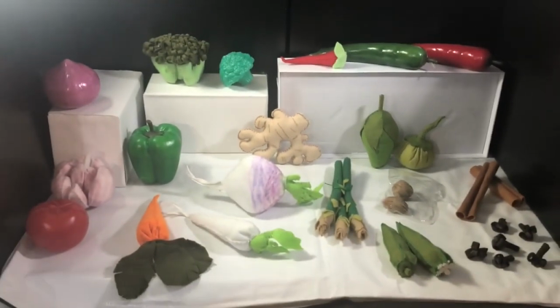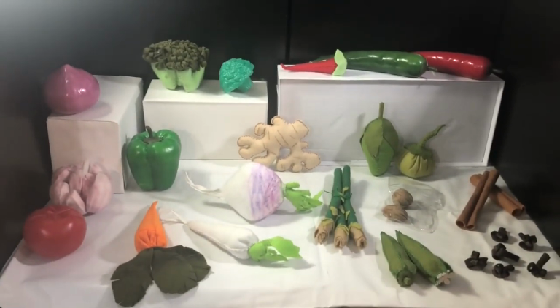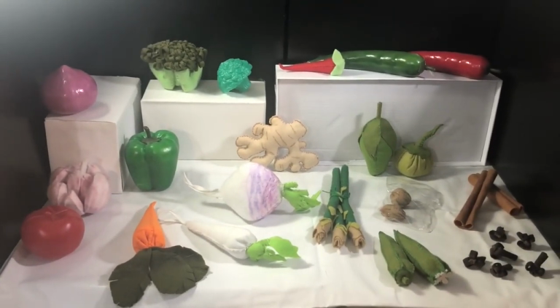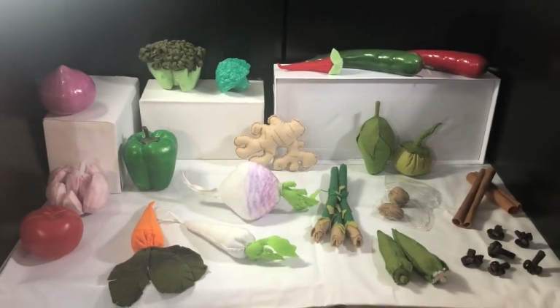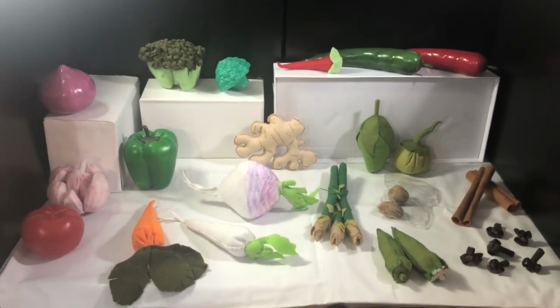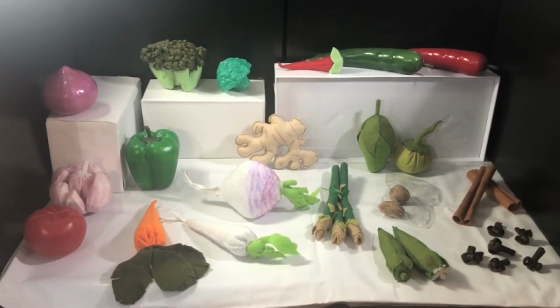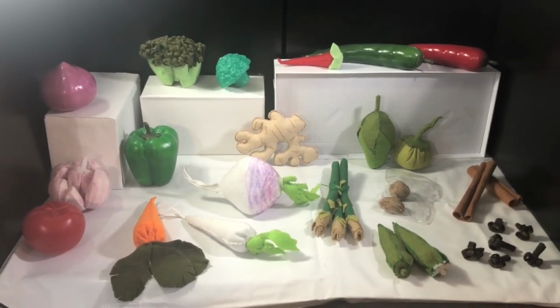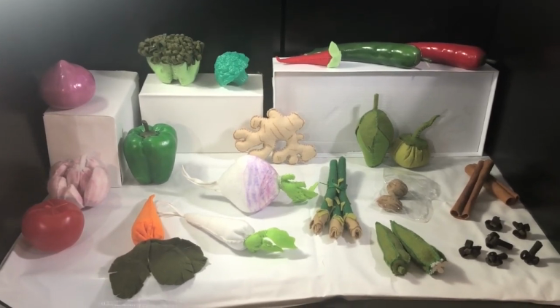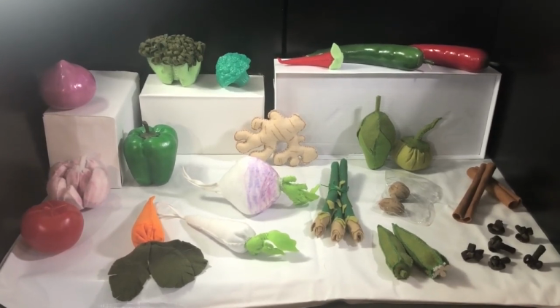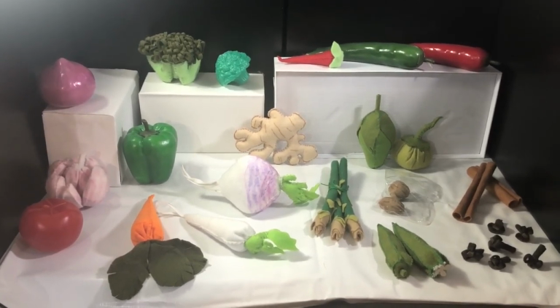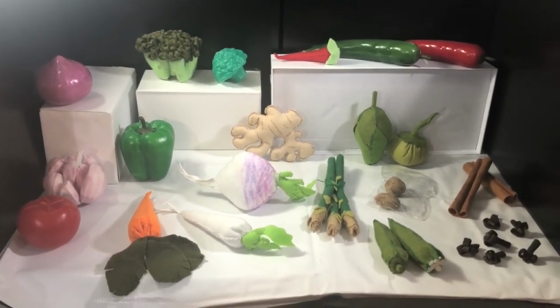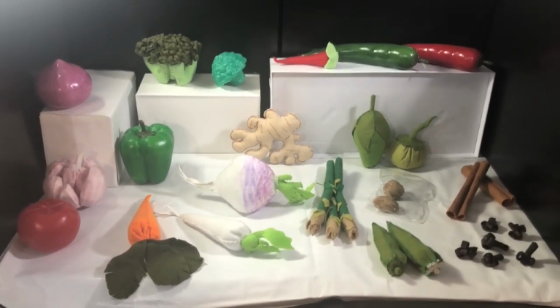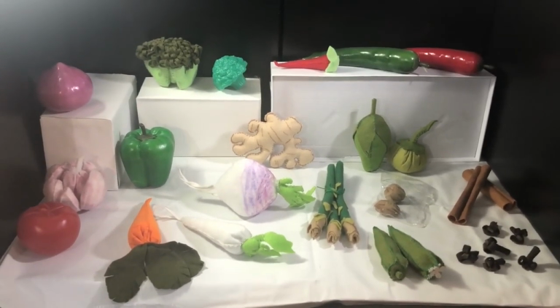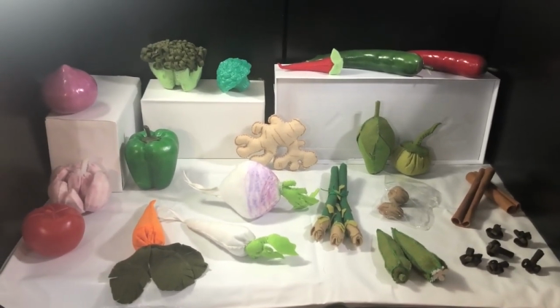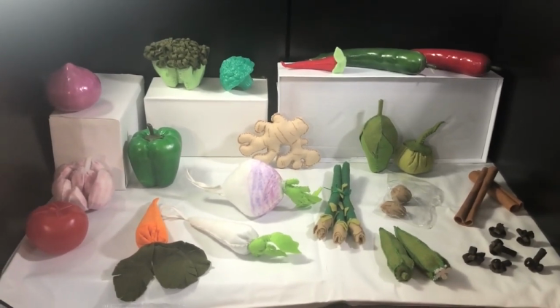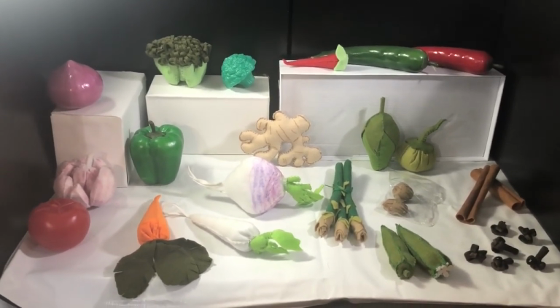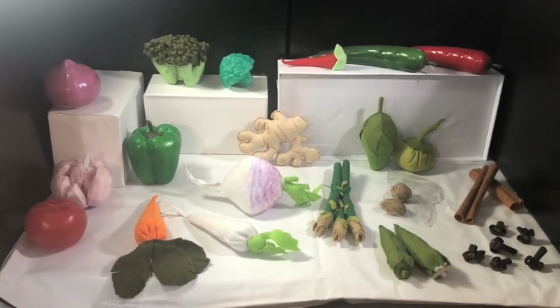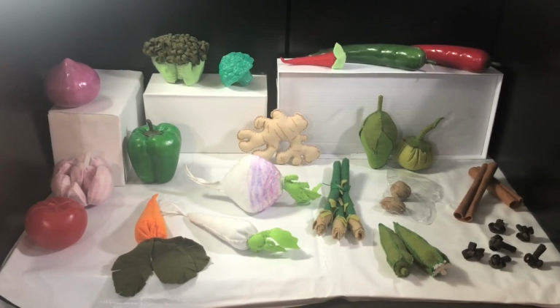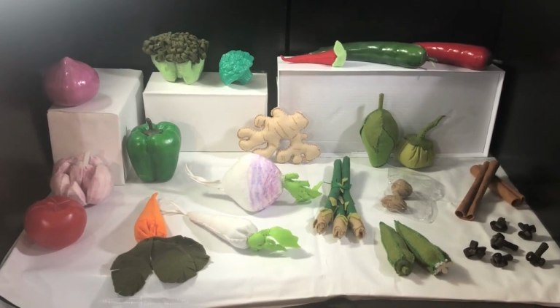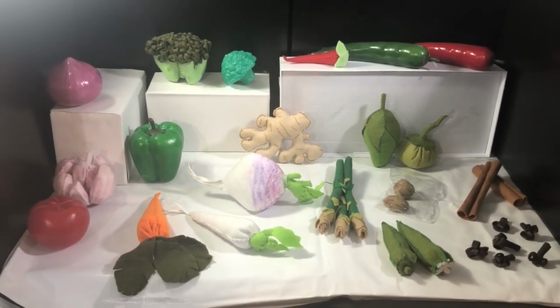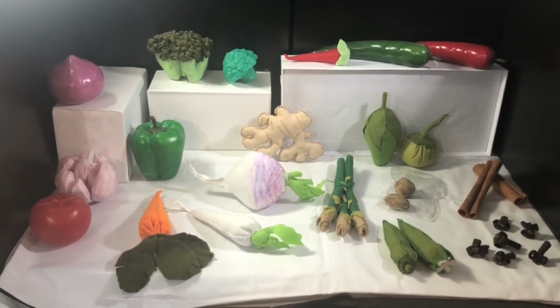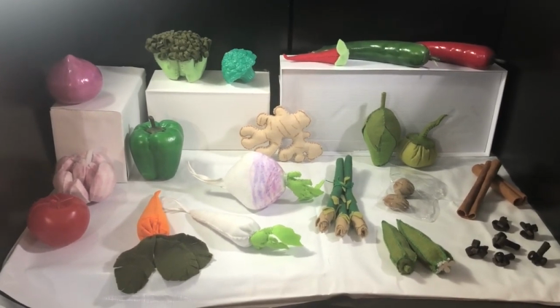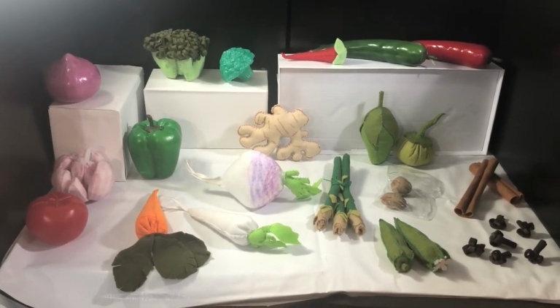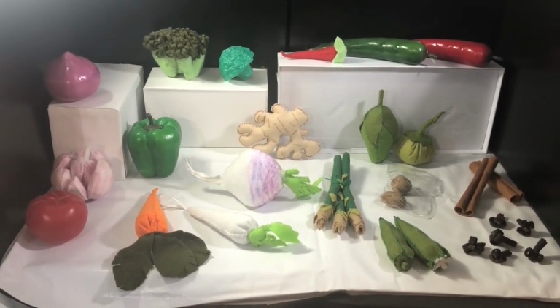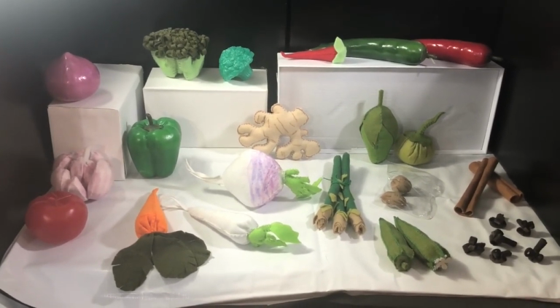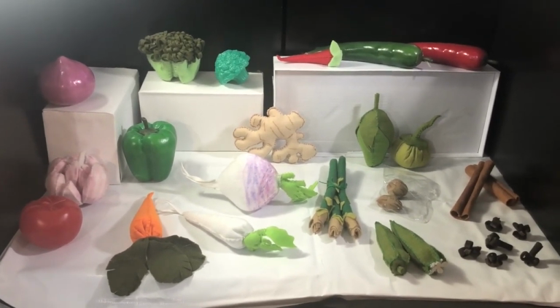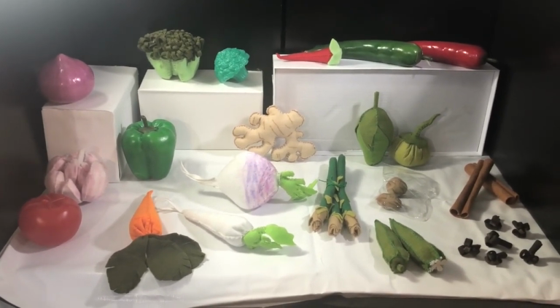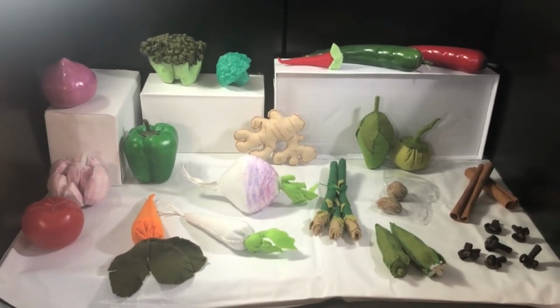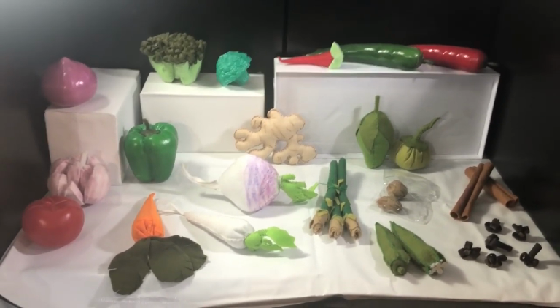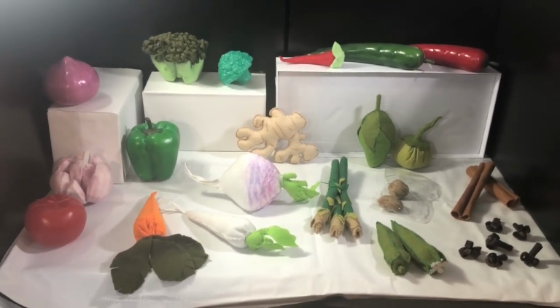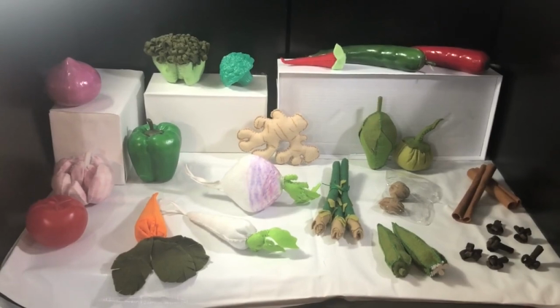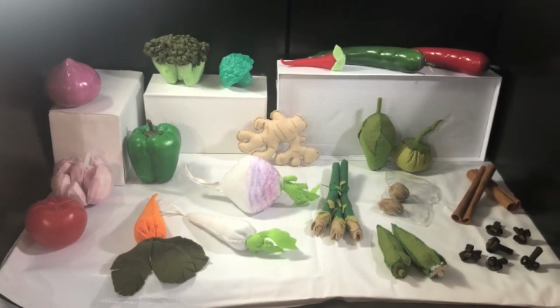Vegetables, guys! In the next video you're going to learn more about fruits. See you later! Don't forget to like the video, share the video, and if you want, leave a comment and subscribe. See you next class, bye-bye!